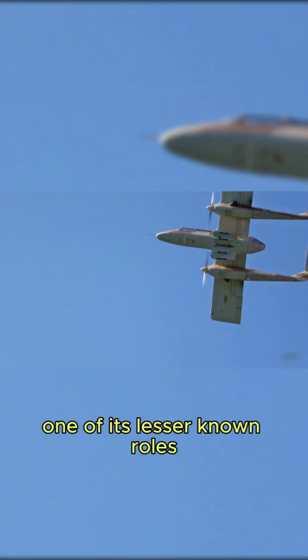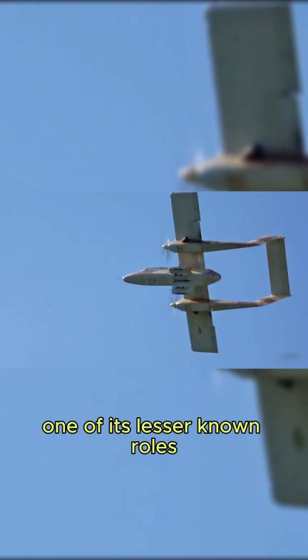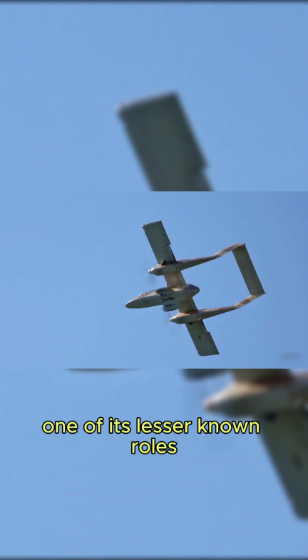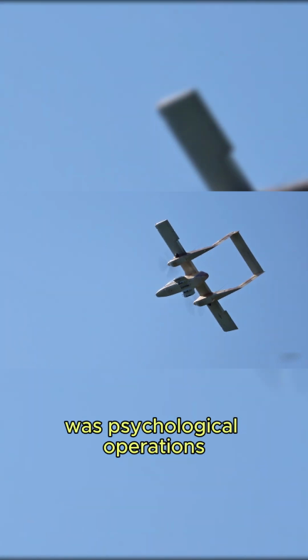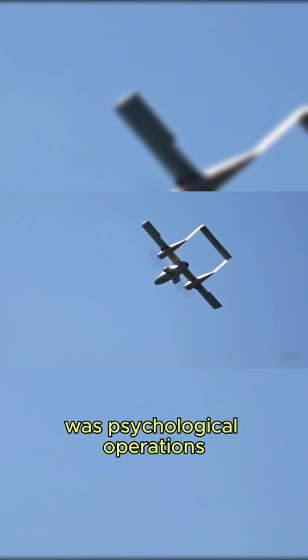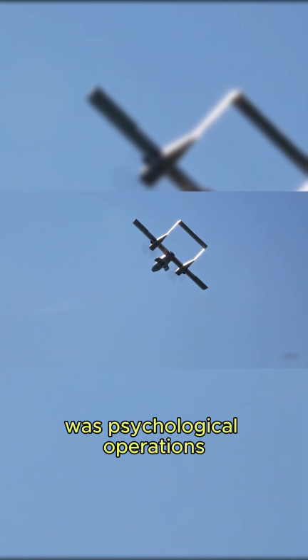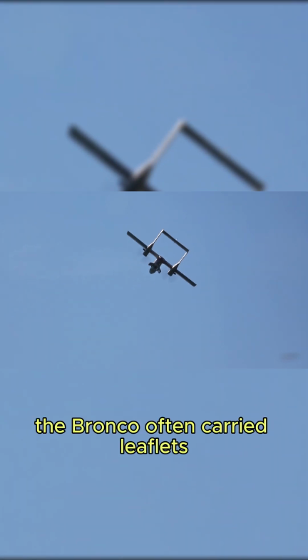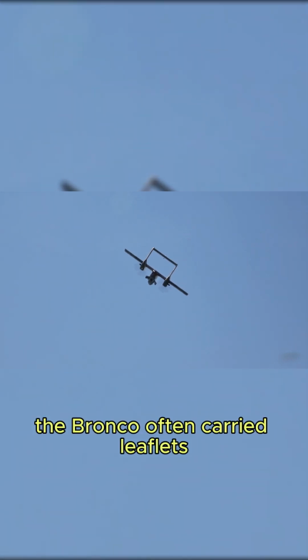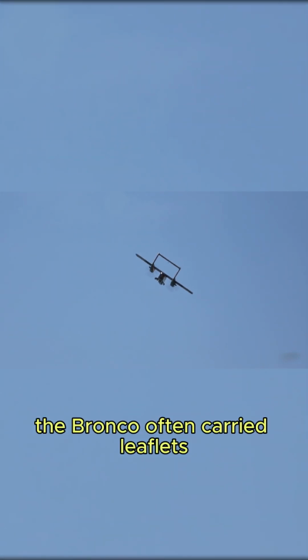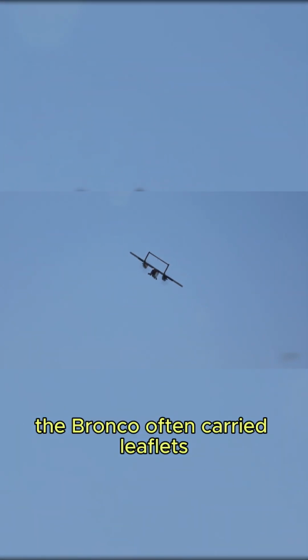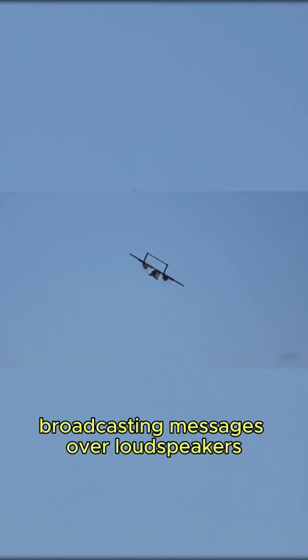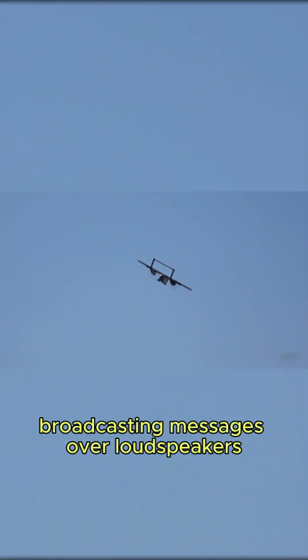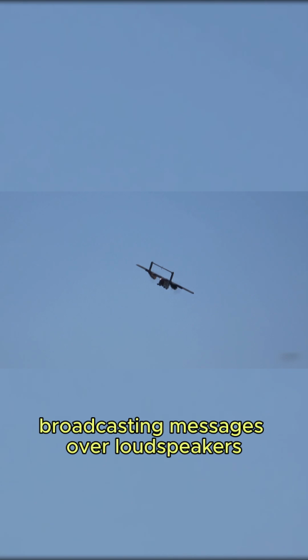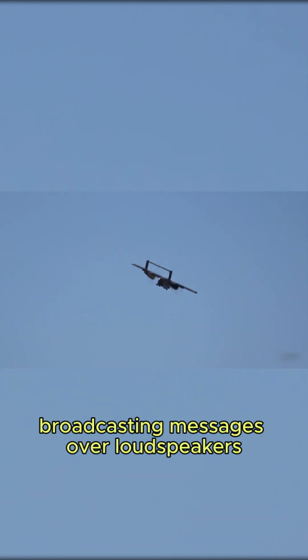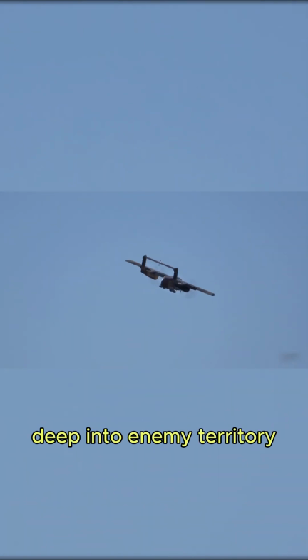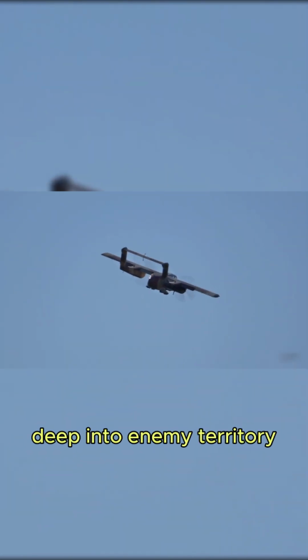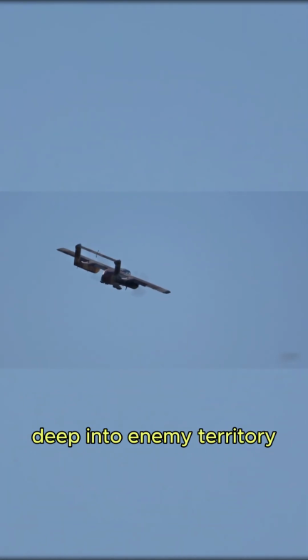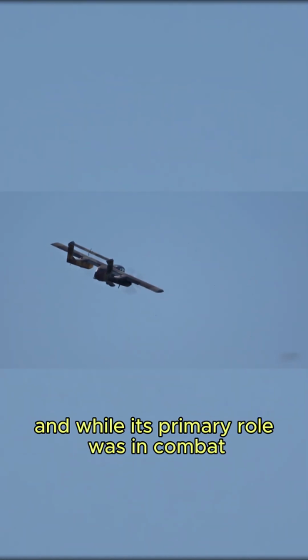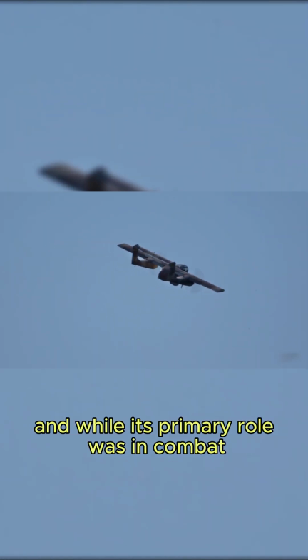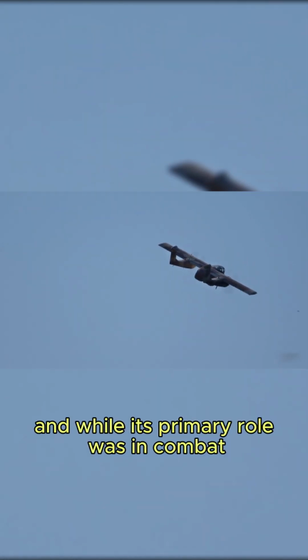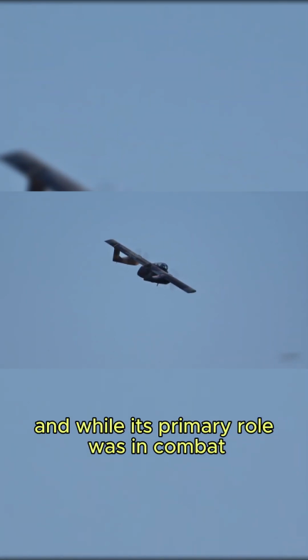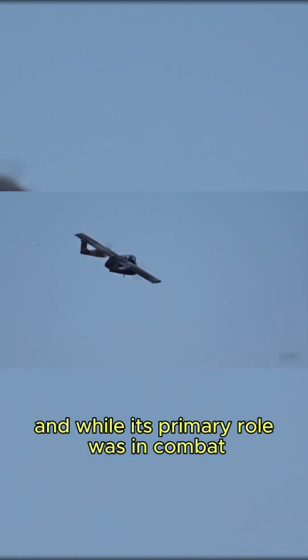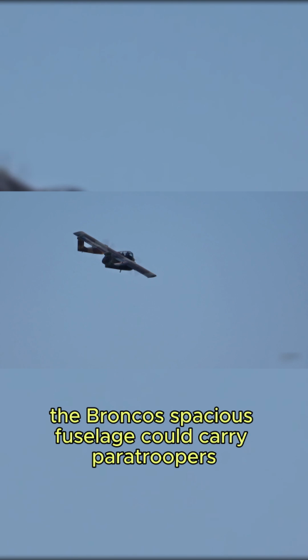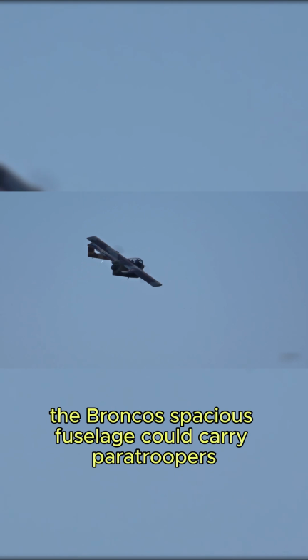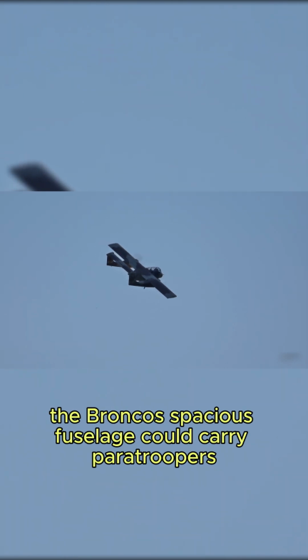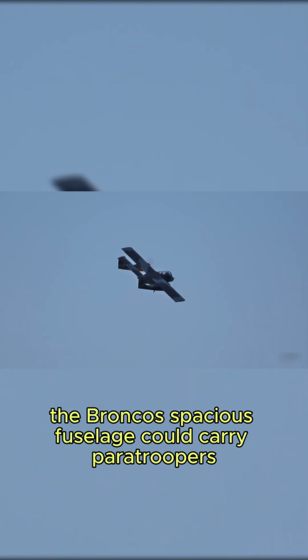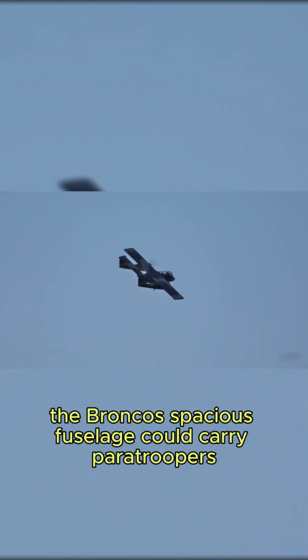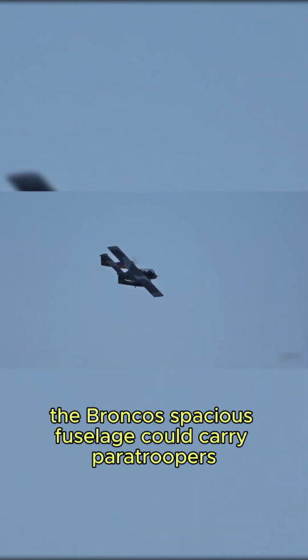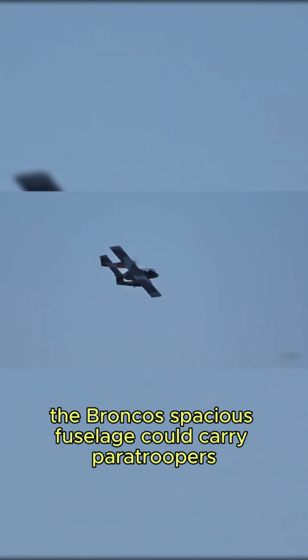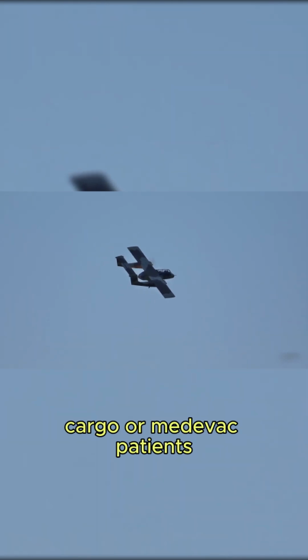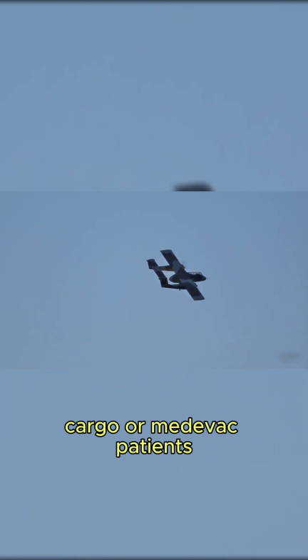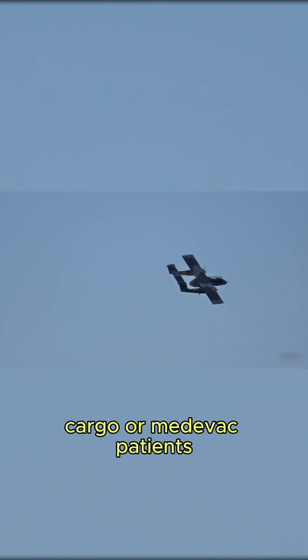One of its lesser-known roles was psychological operations. The Bronco often carried leaflets, broadcasting messages over loudspeakers deep into enemy territory. And while its primary role was in combat, the Bronco's spacious fuselage could carry paratroopers, cargo, or medevac patients.